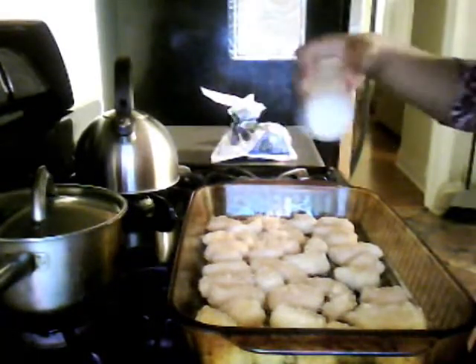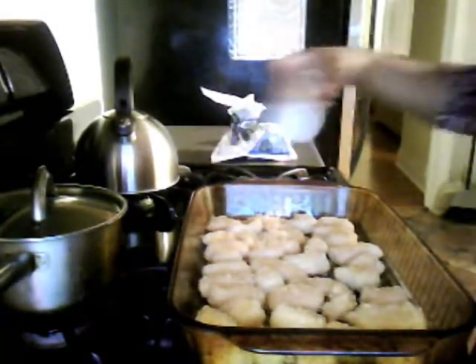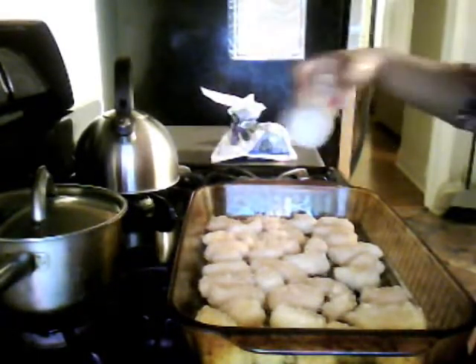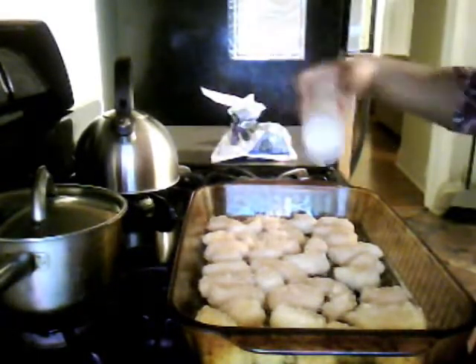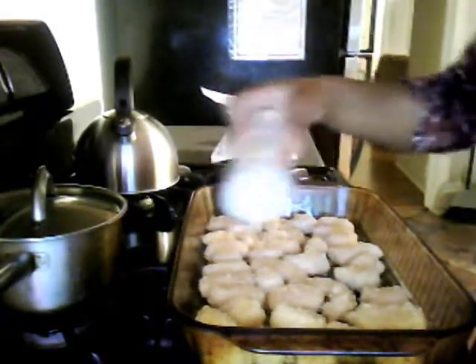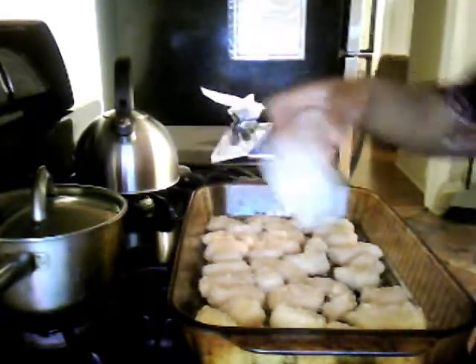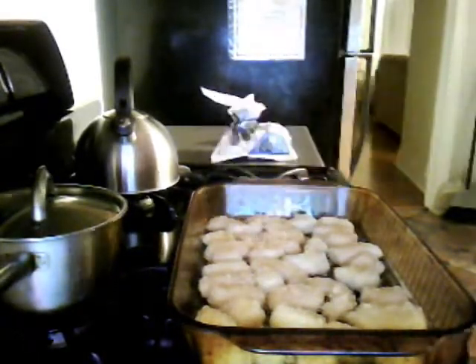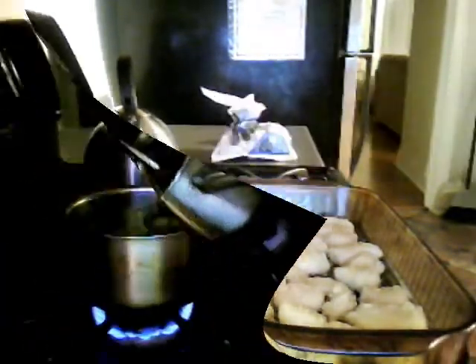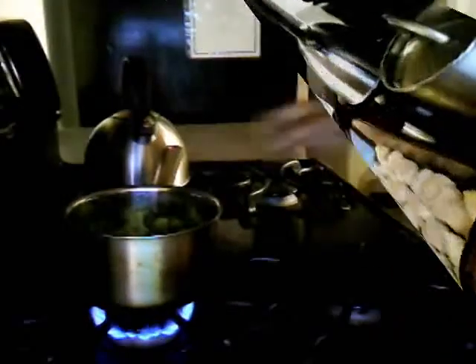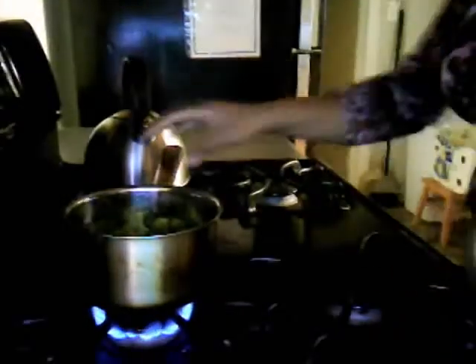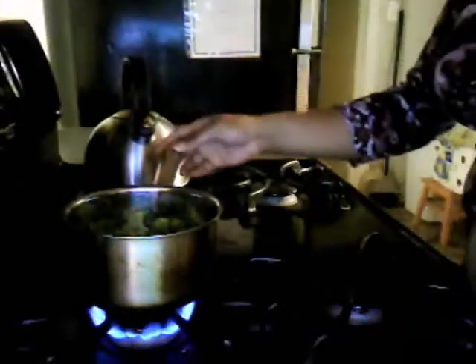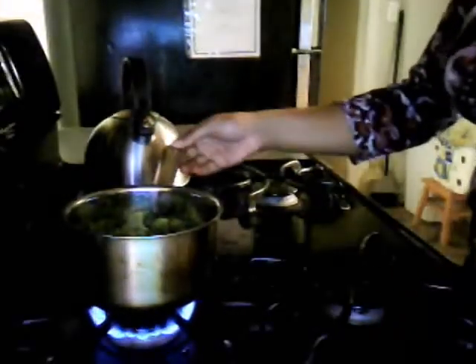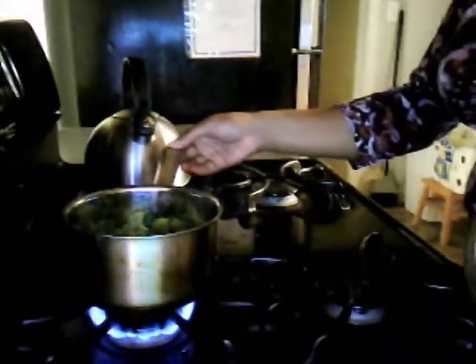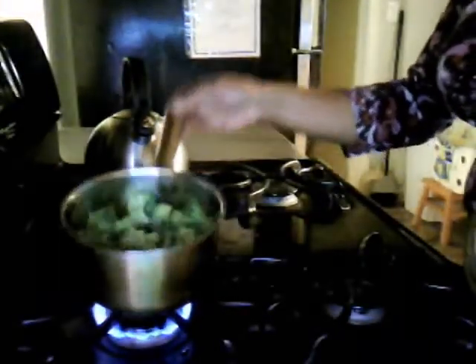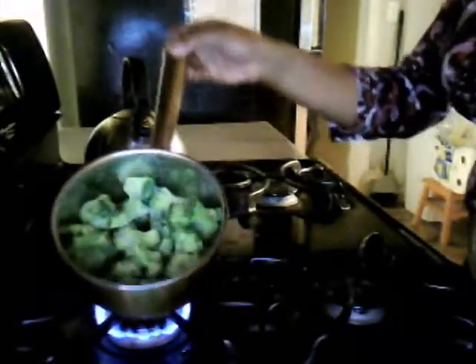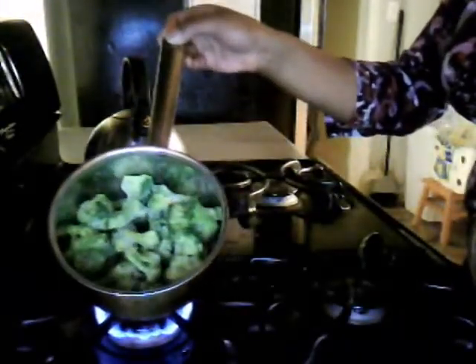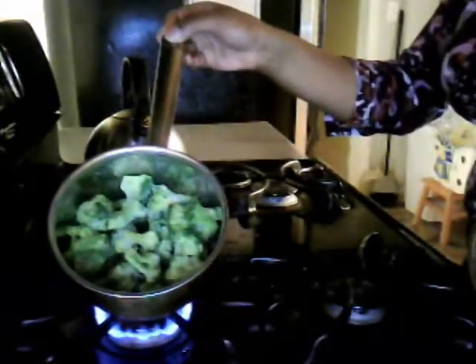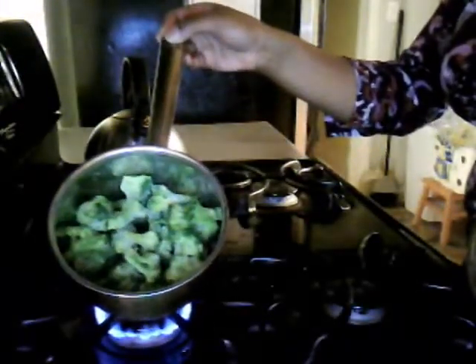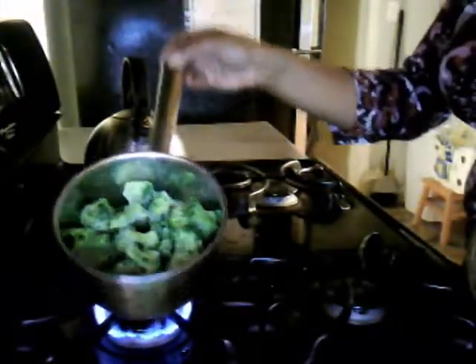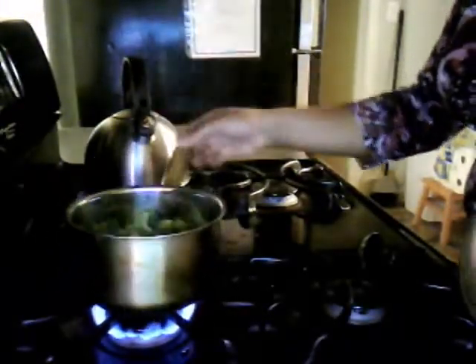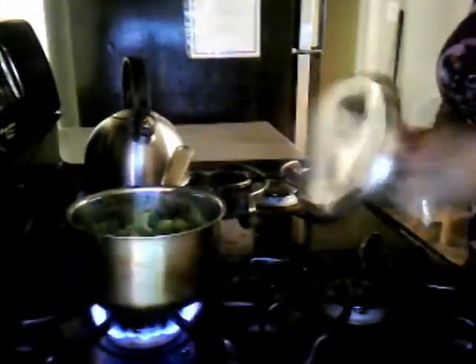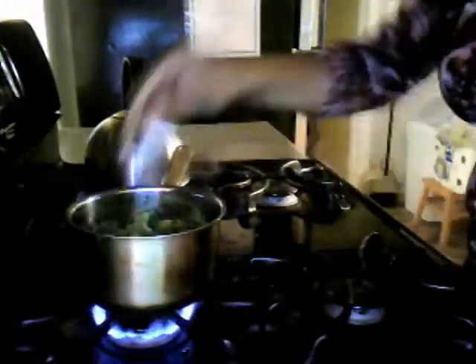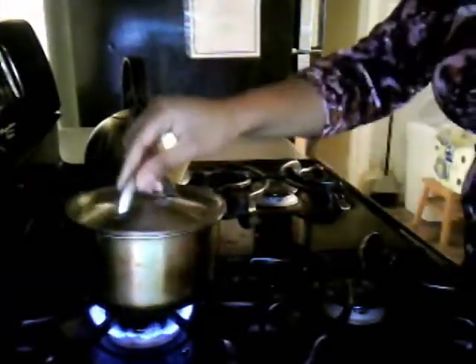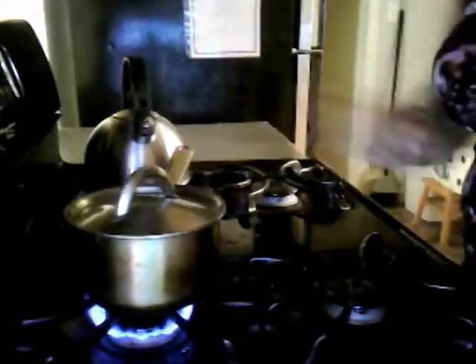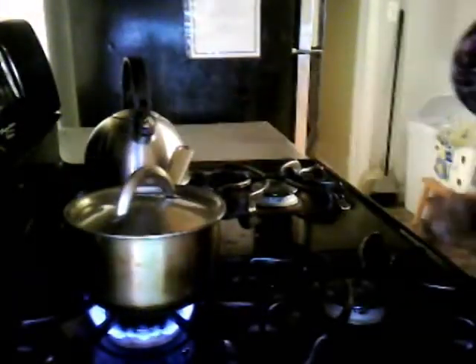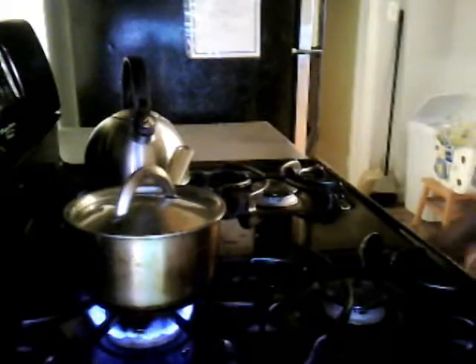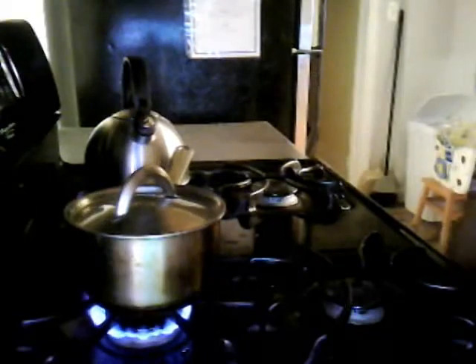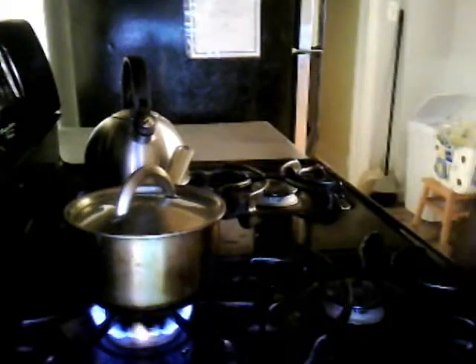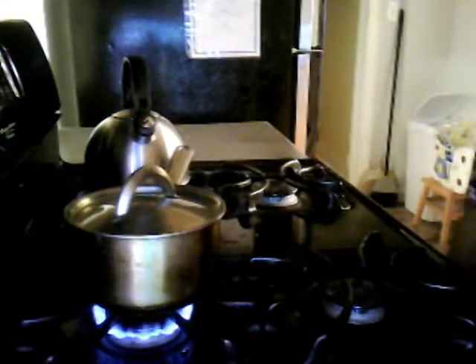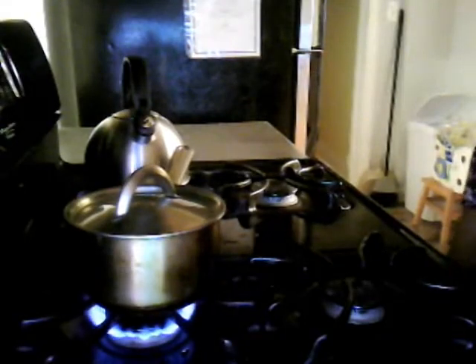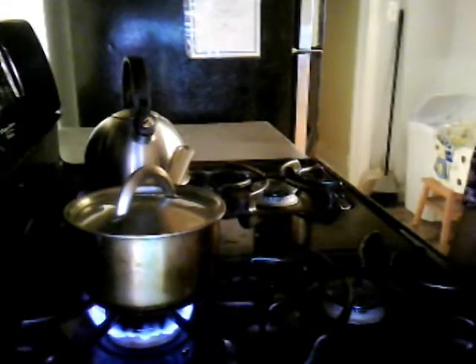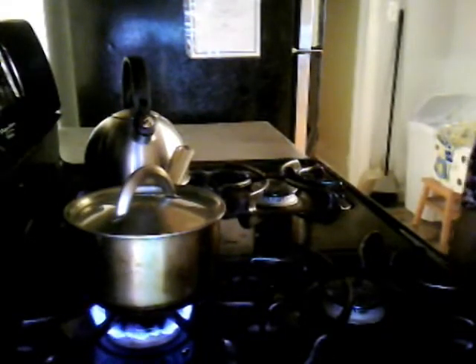If you want, you can toast the sesame seeds. I've decided to steam some broccoli just to round out the meal, so I just threw some frozen broccoli in the pot.